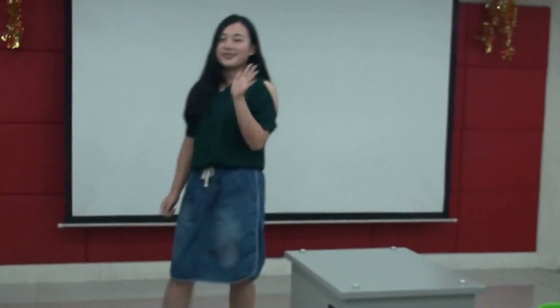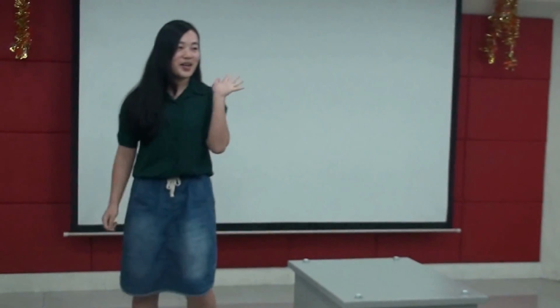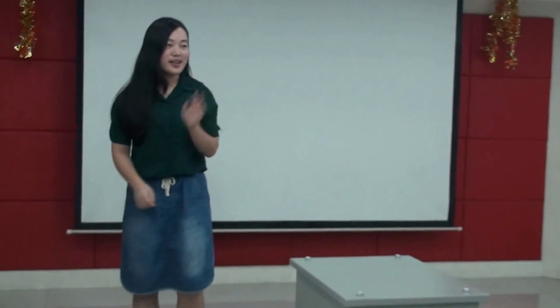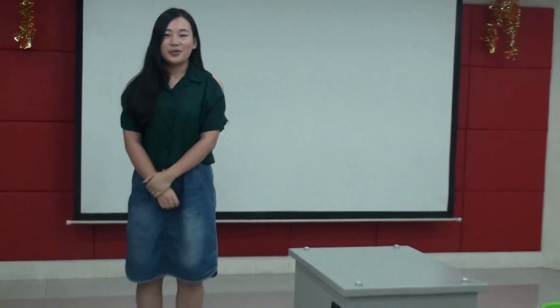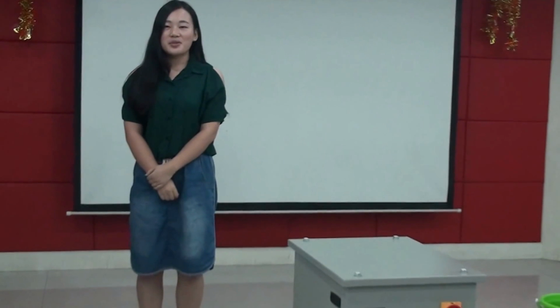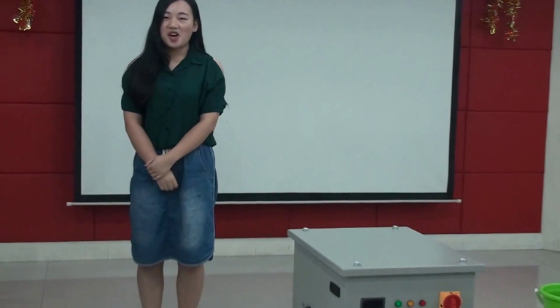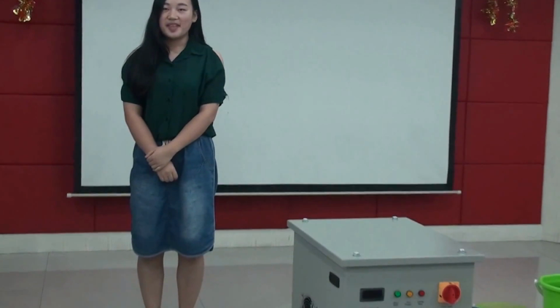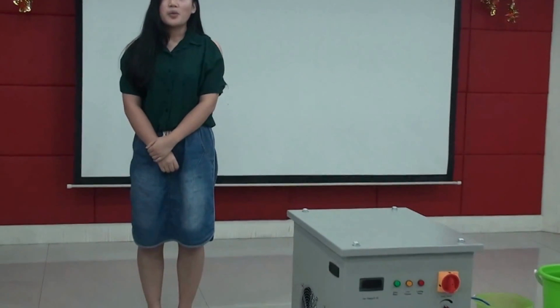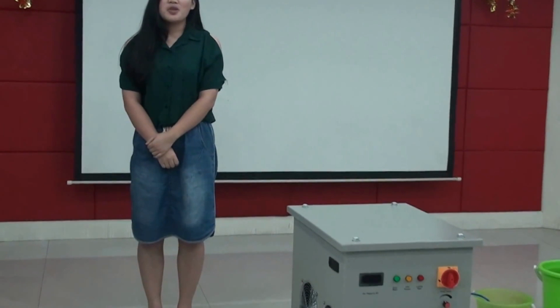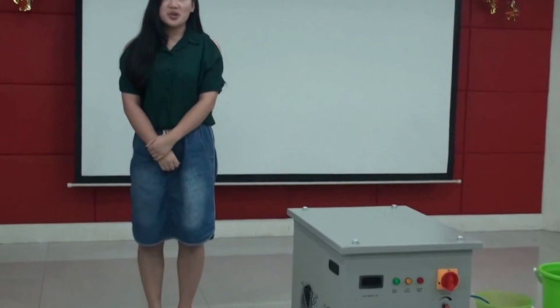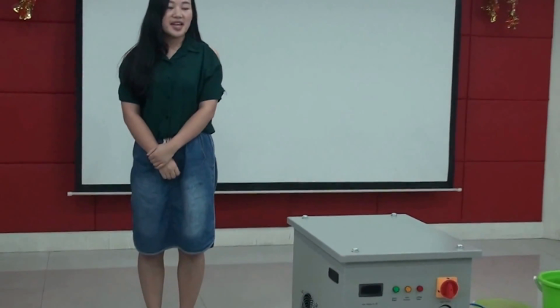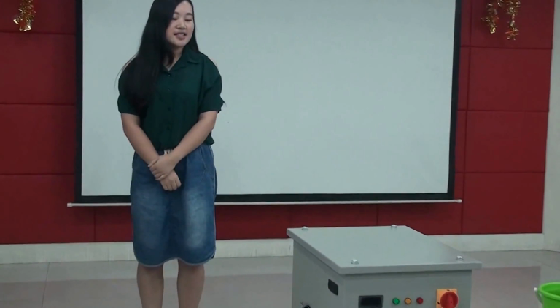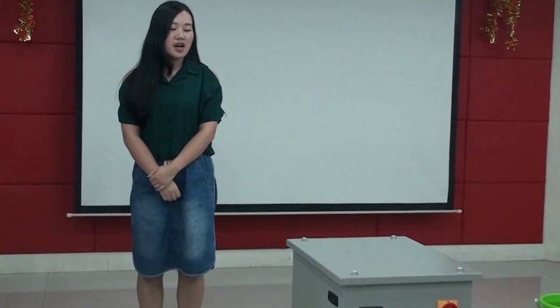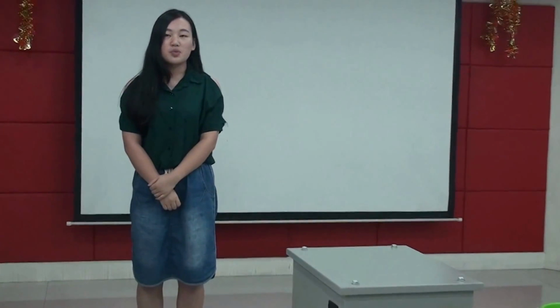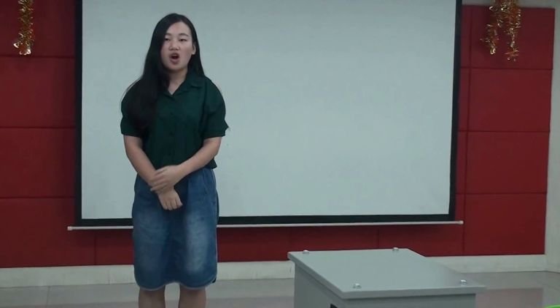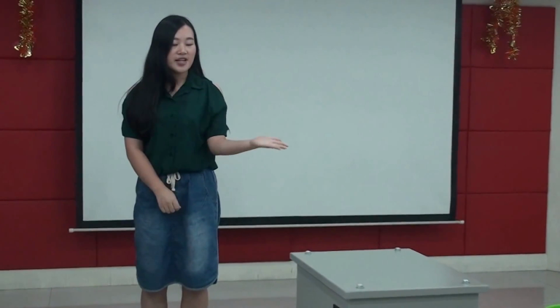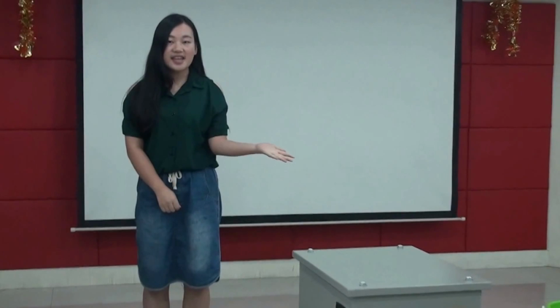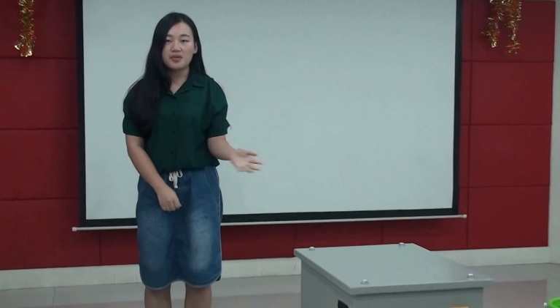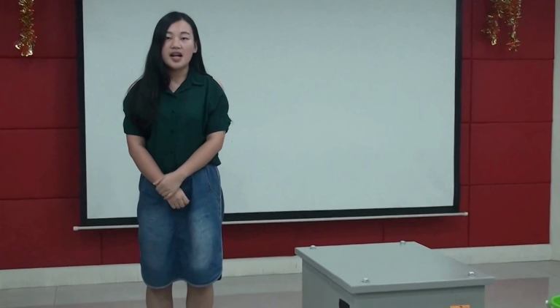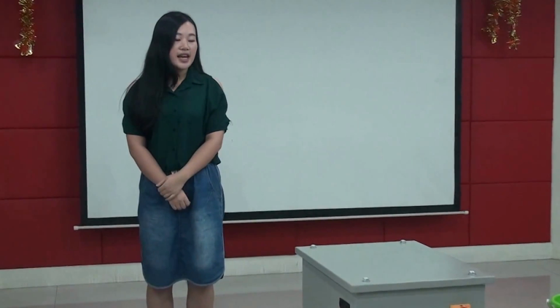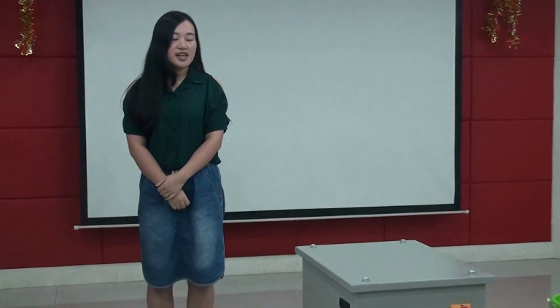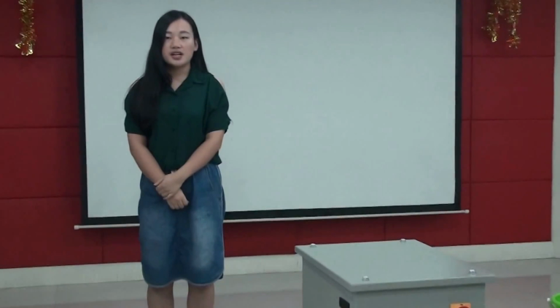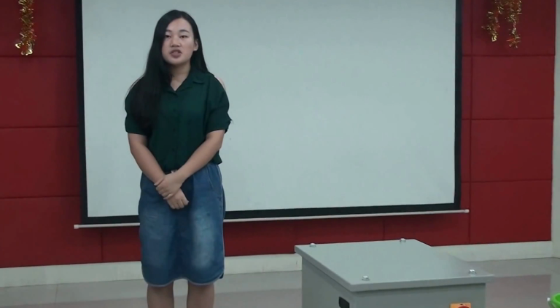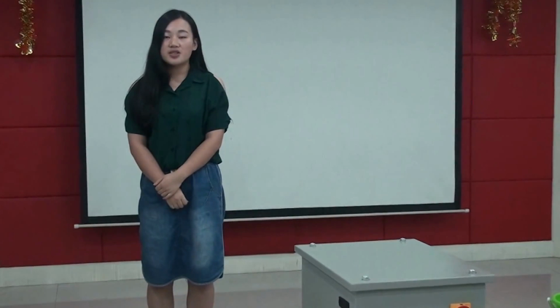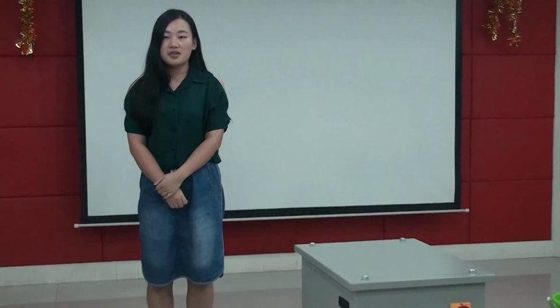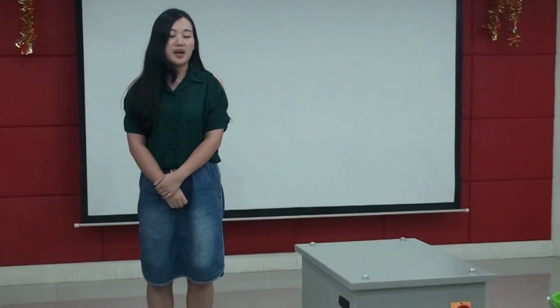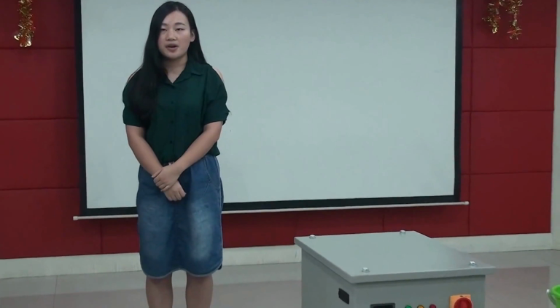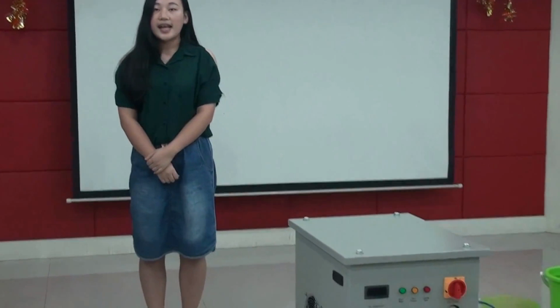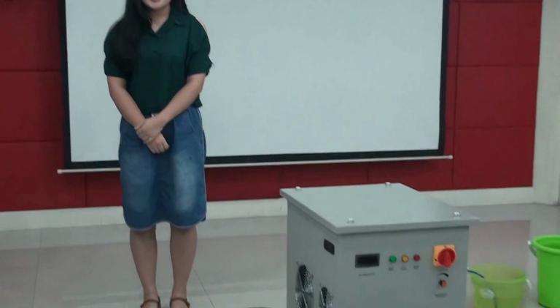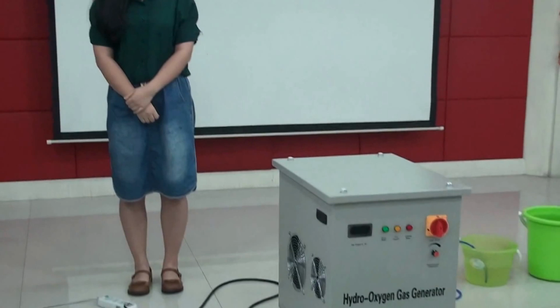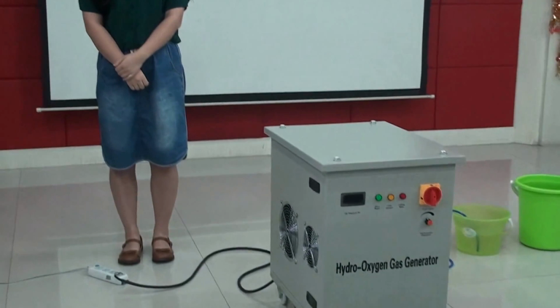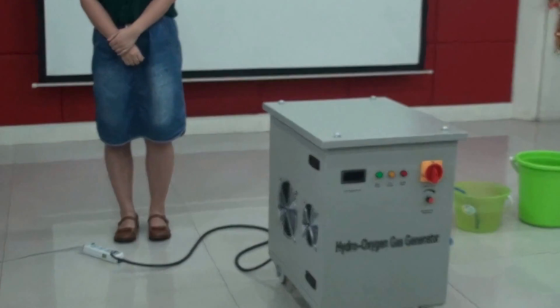Hello, everyone. Welcome to King Car Company. What I'm going to show you today is our new small oxy-hydrogen gas generator. It has a gas production of 200 liters per hour. Let me show you how it works.